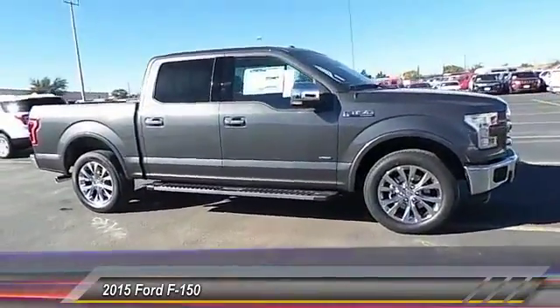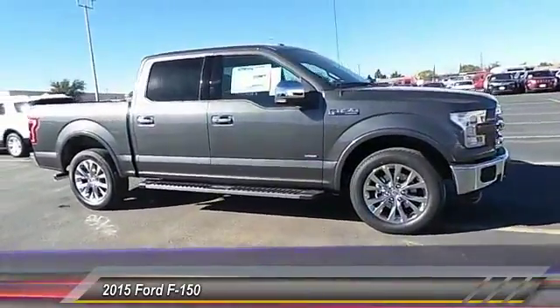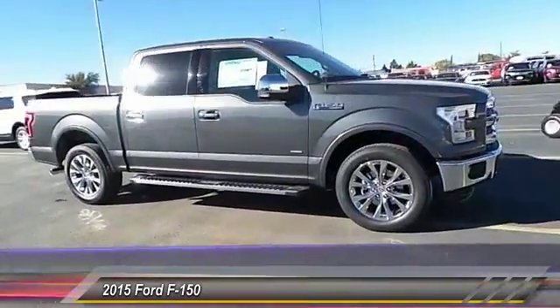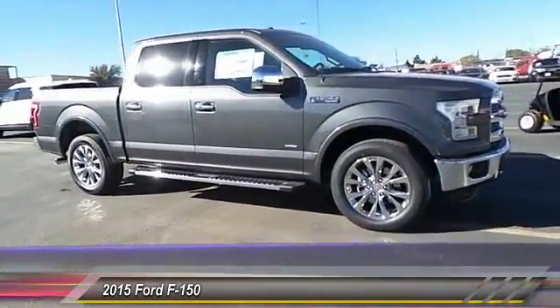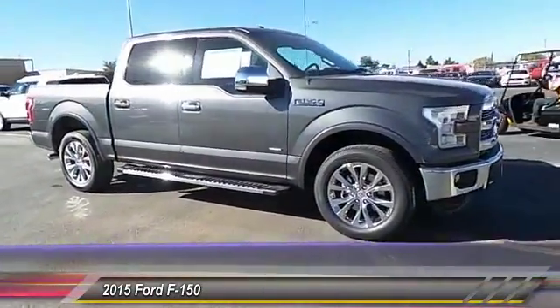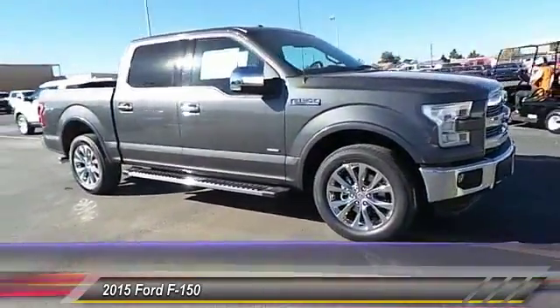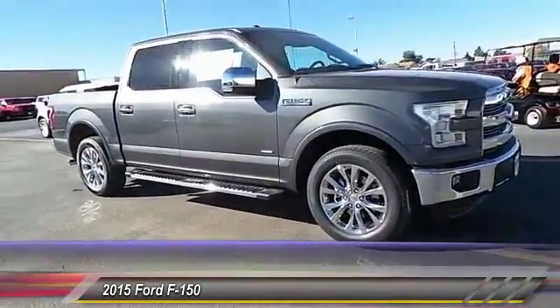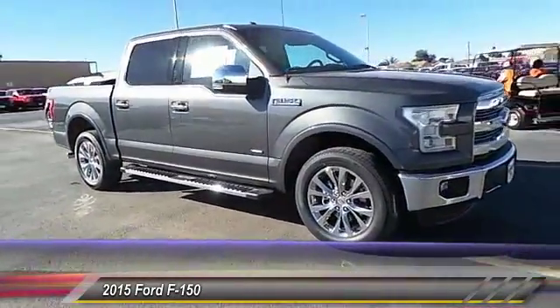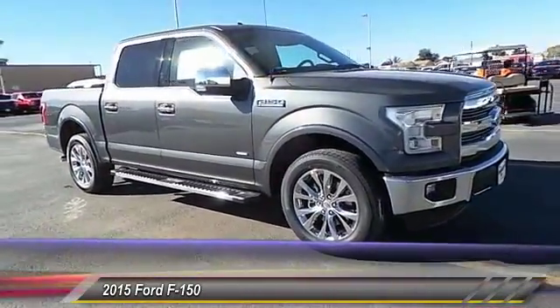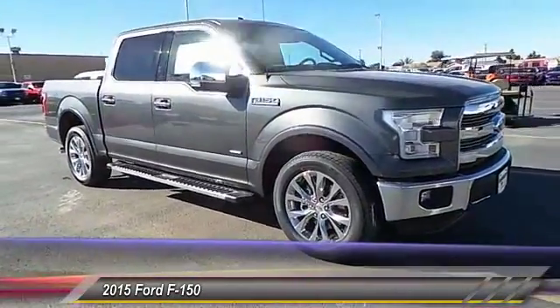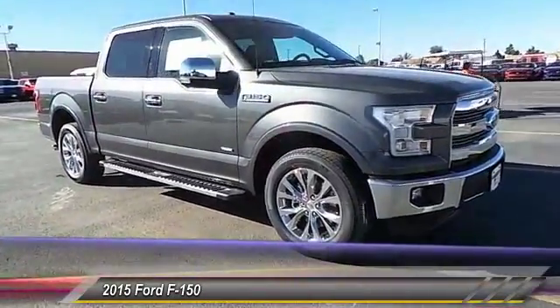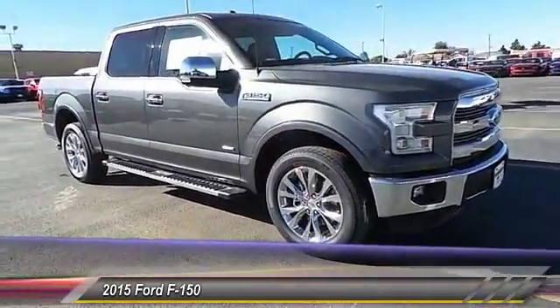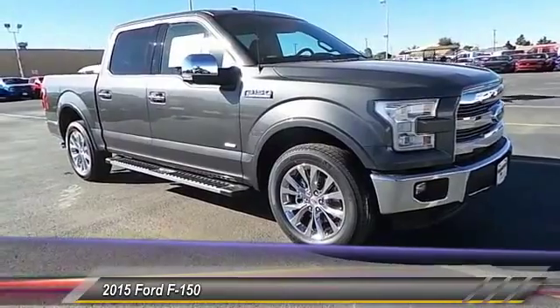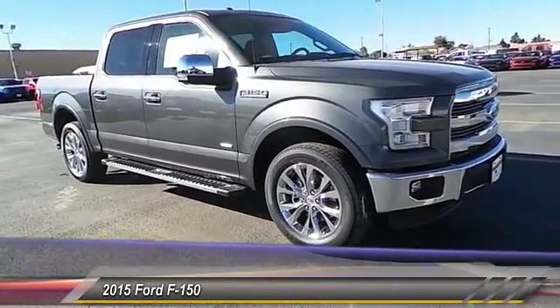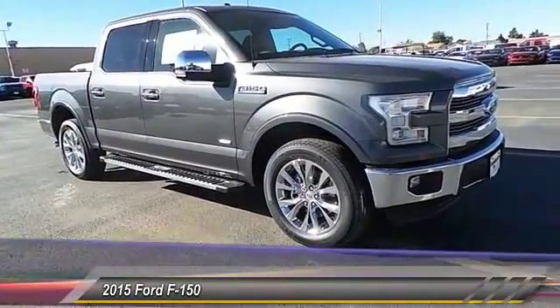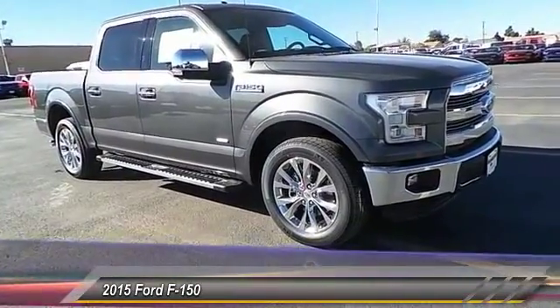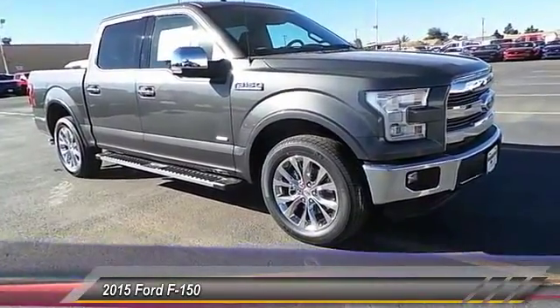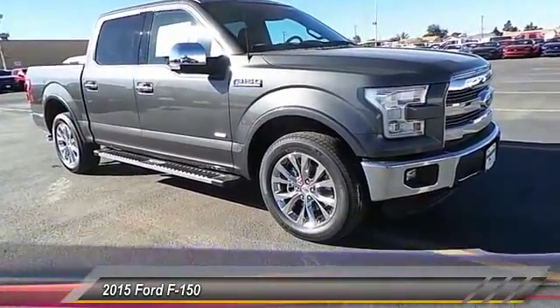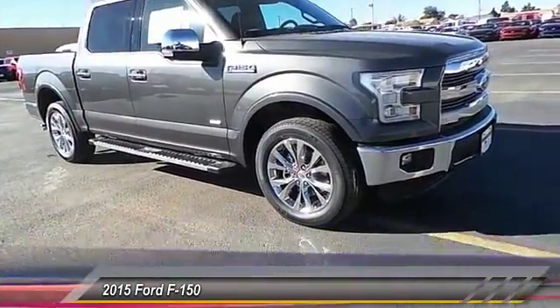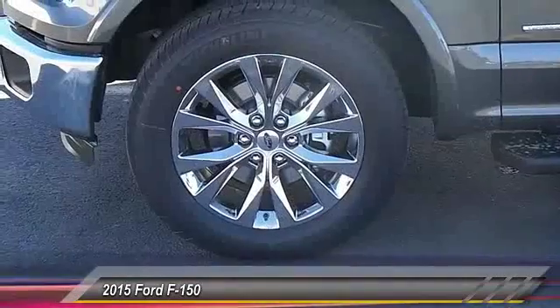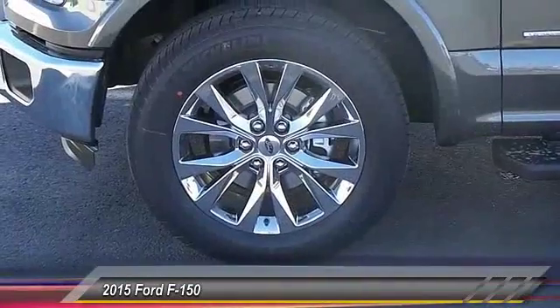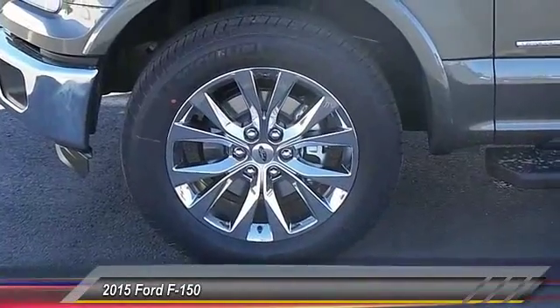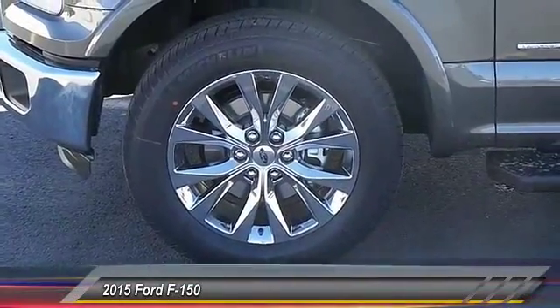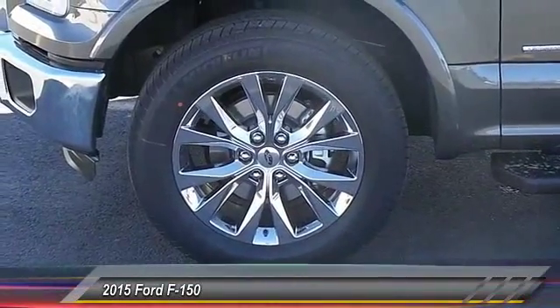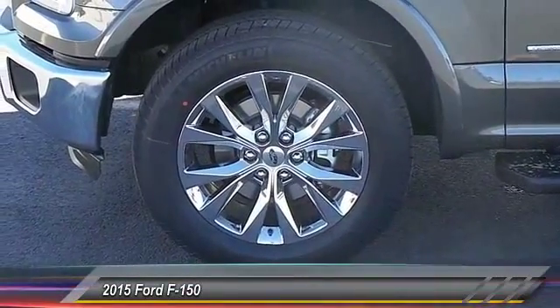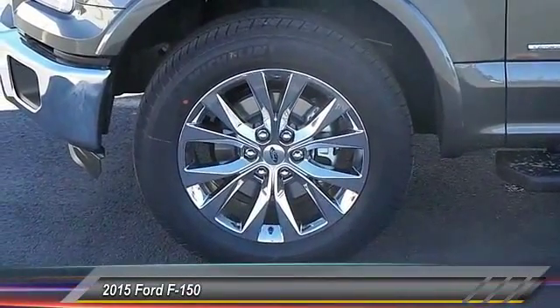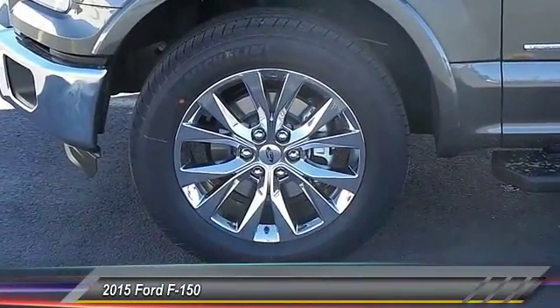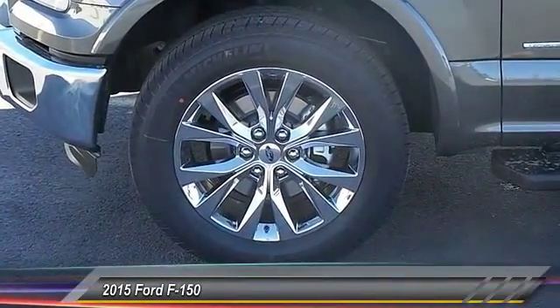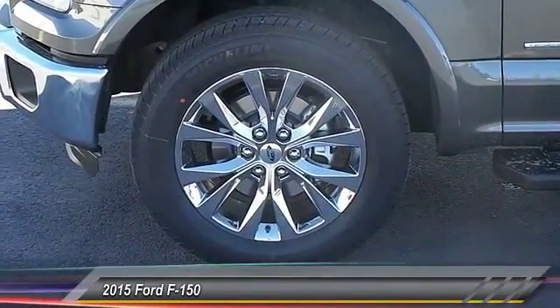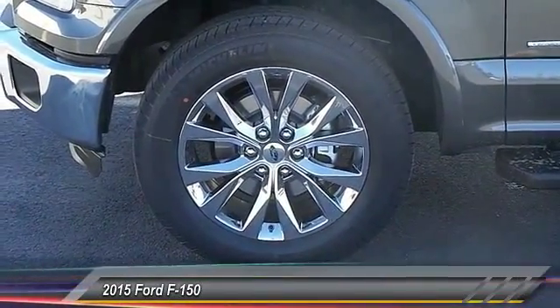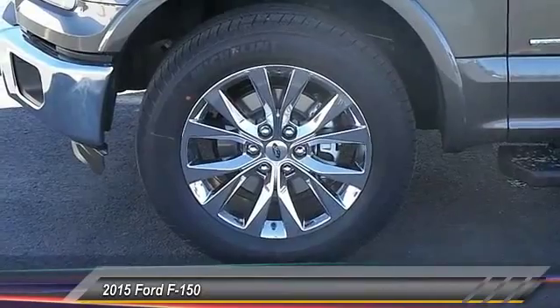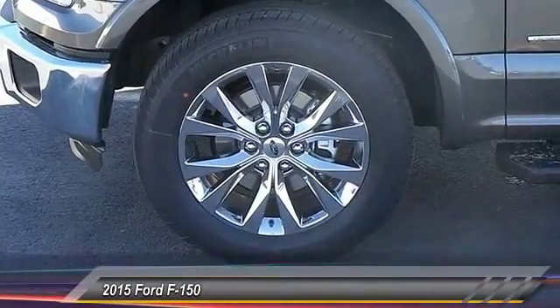Auto dimming rear view mirror, child safety locks, fog lamps, security system, dual front airbags, dual zone climate control.